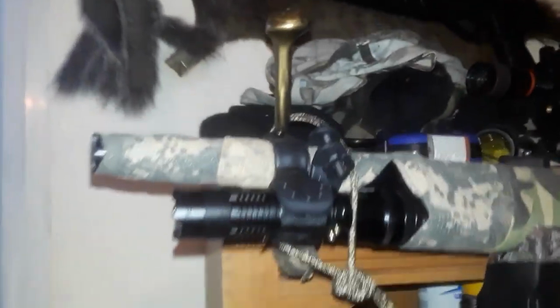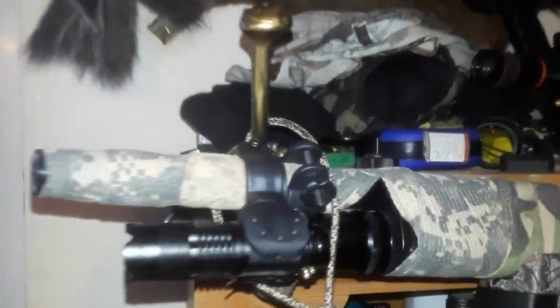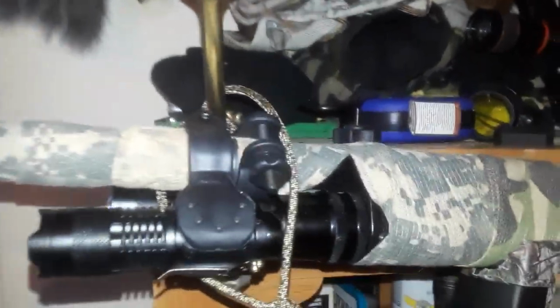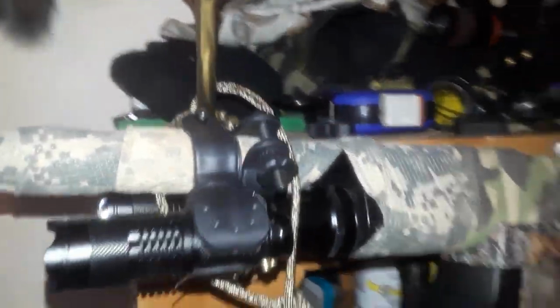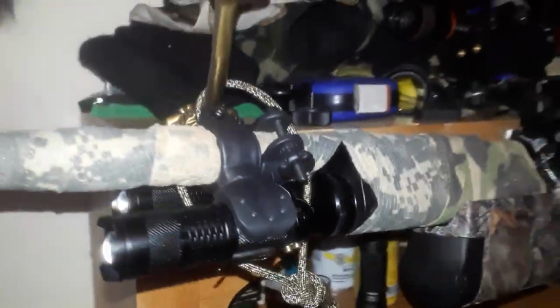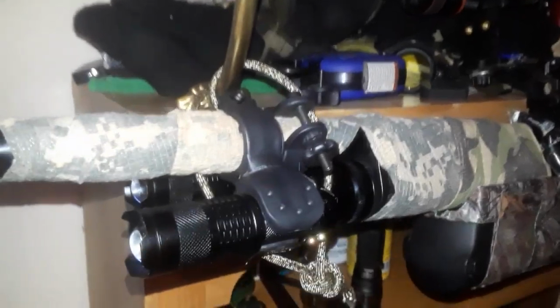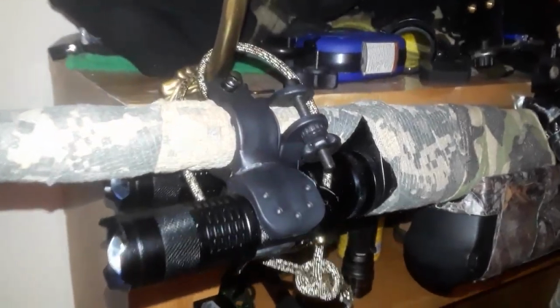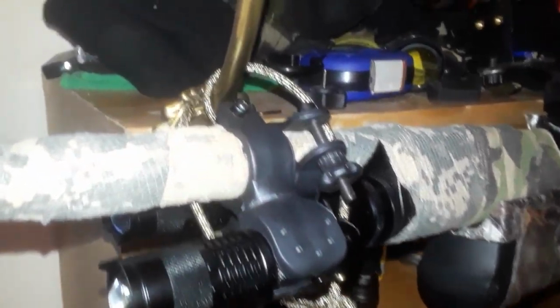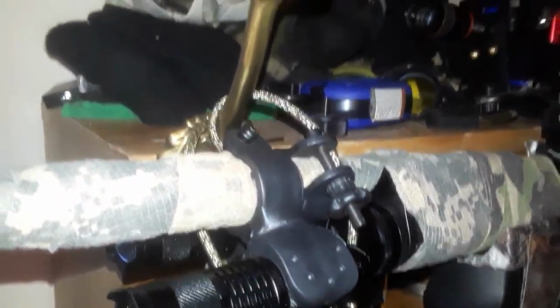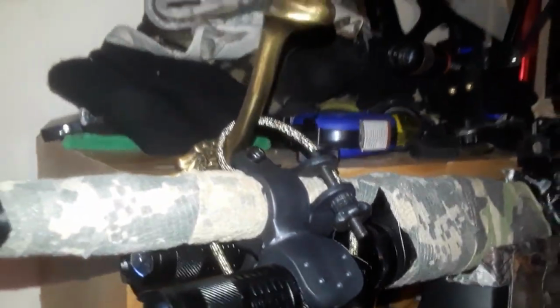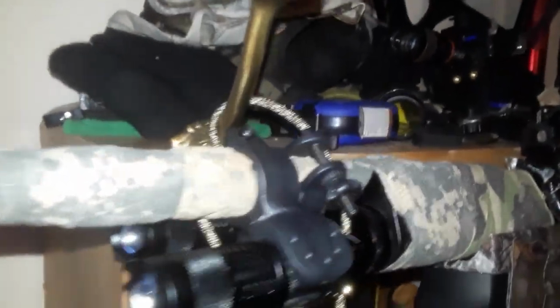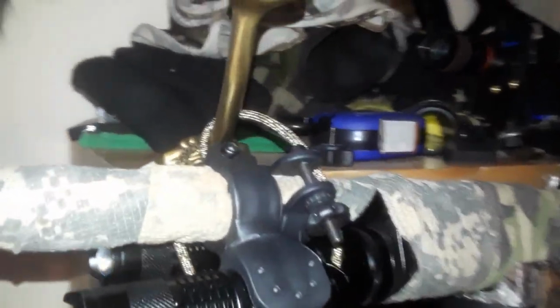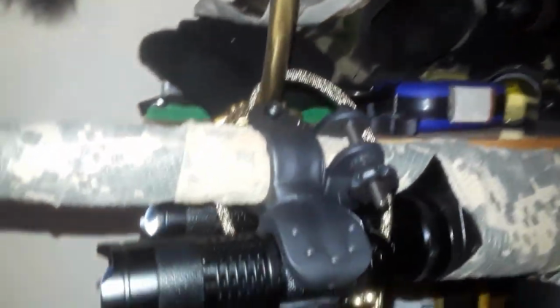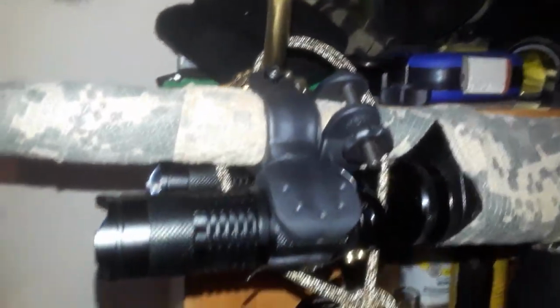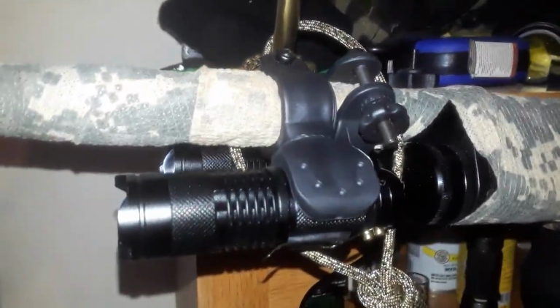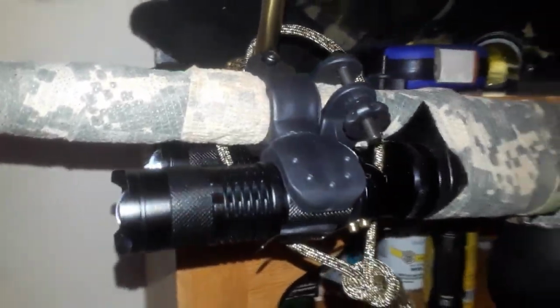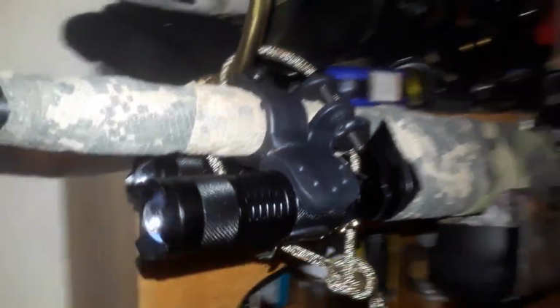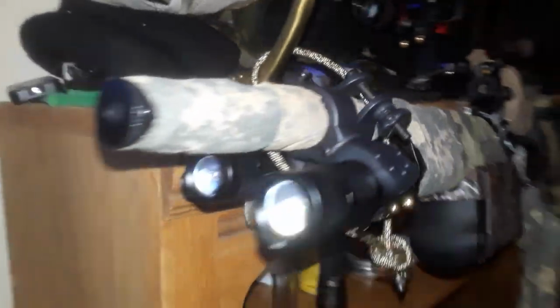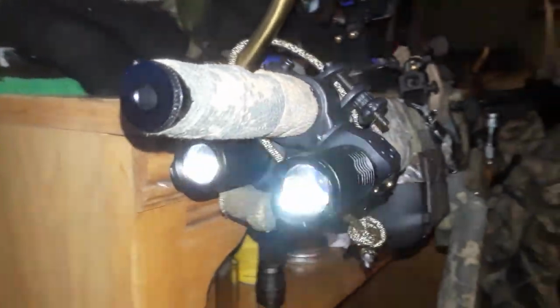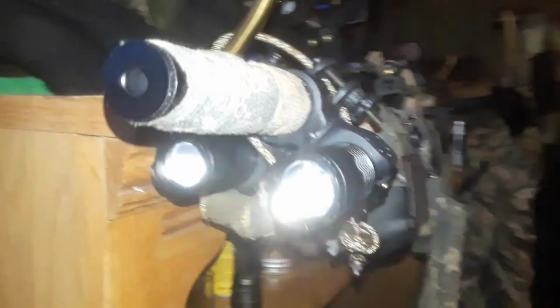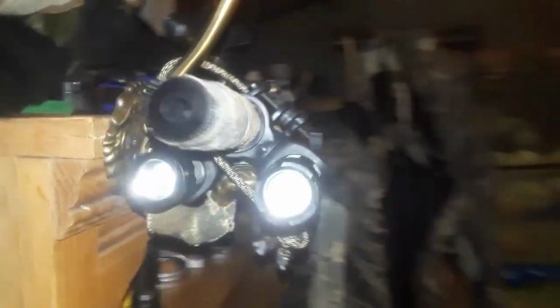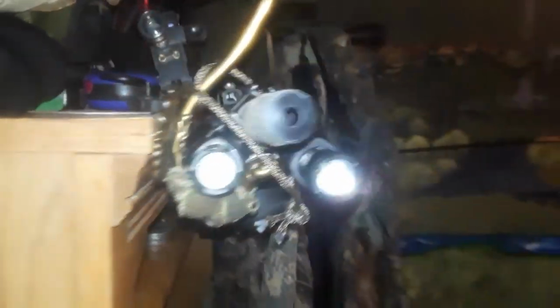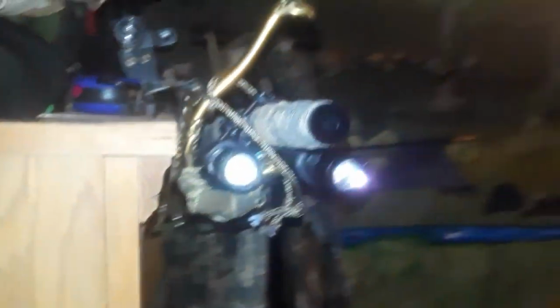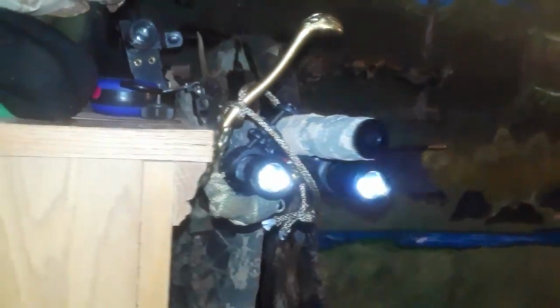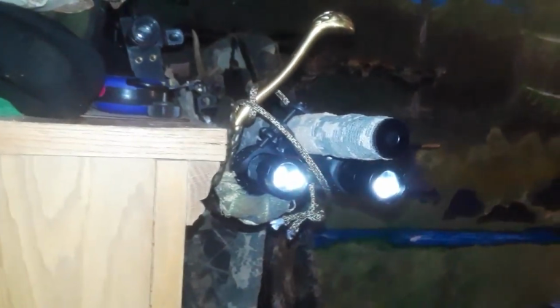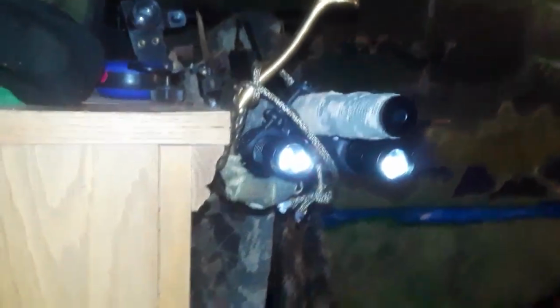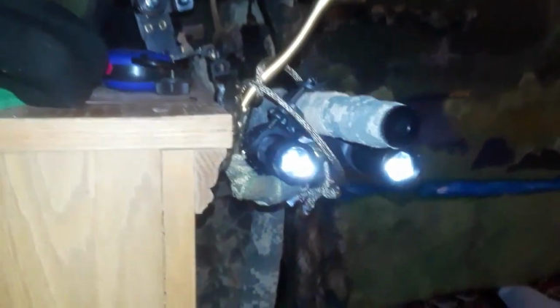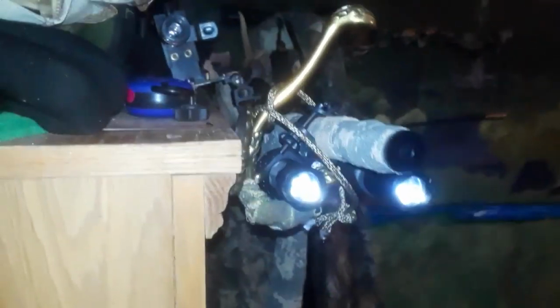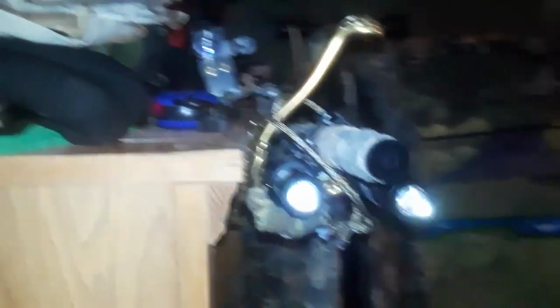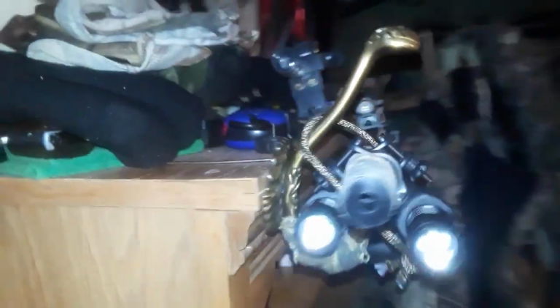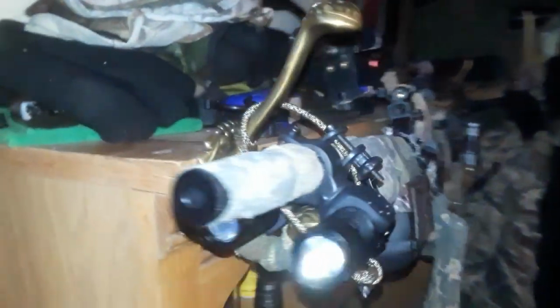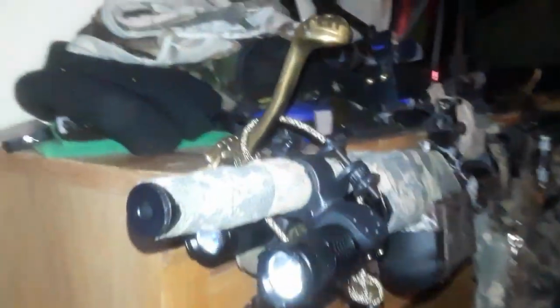Well hey YouTube. I just got these lights. They're actually bicycle lights for the front of my gun. They're 500 lumens each. I got them for two for ten bucks.